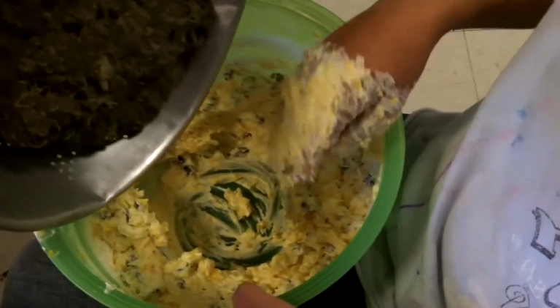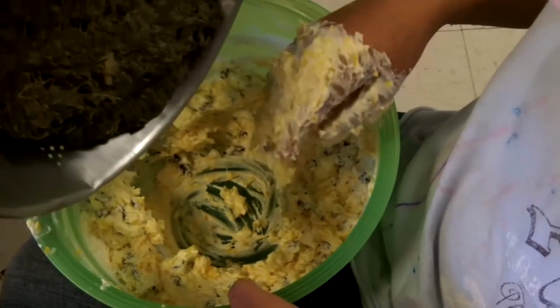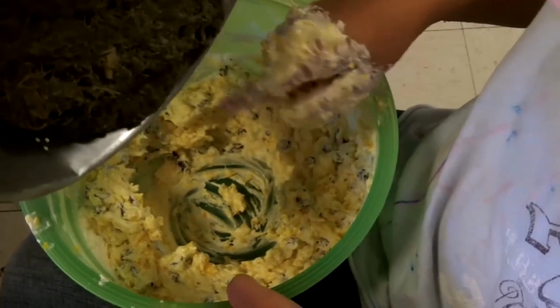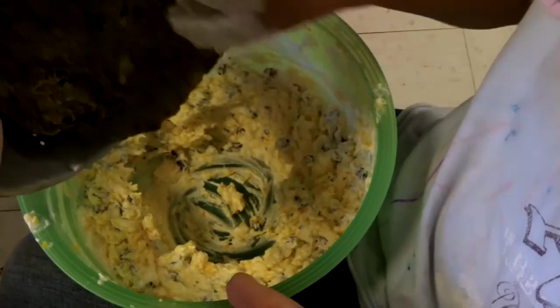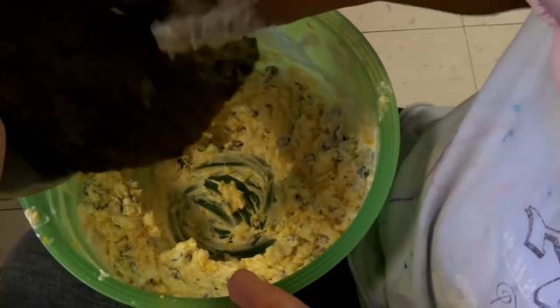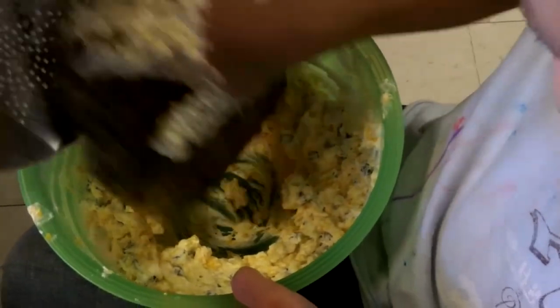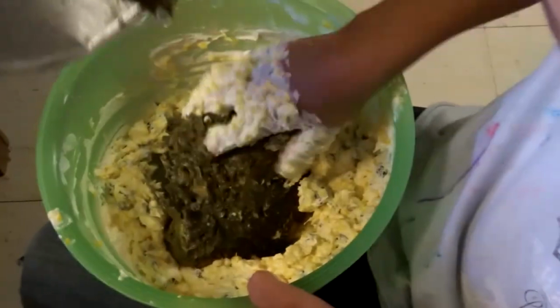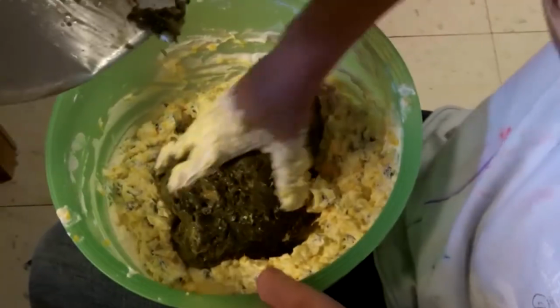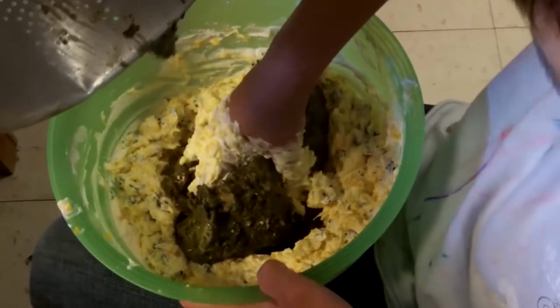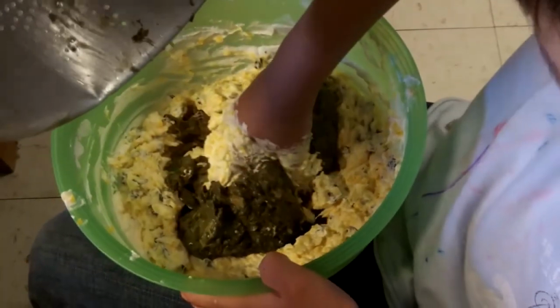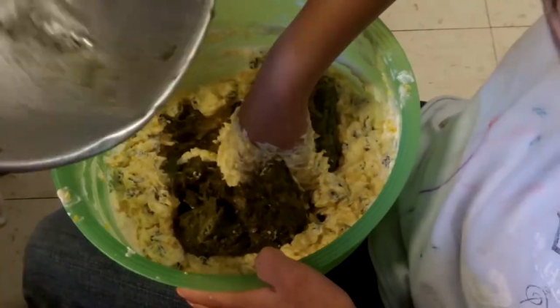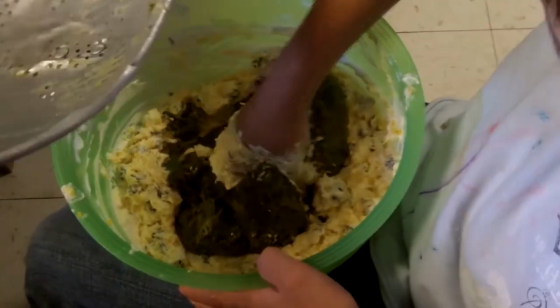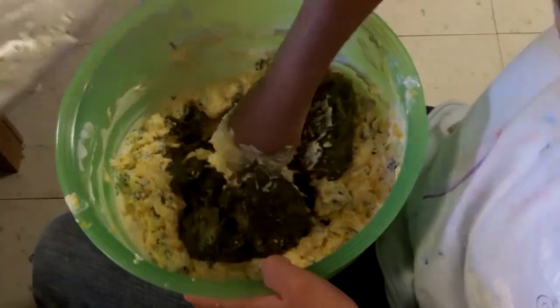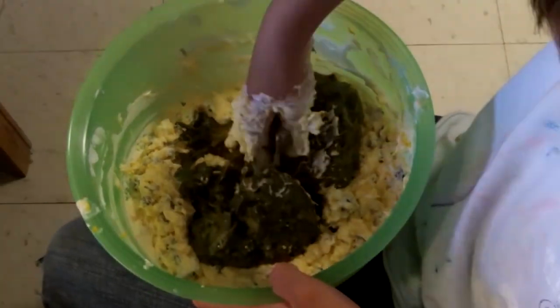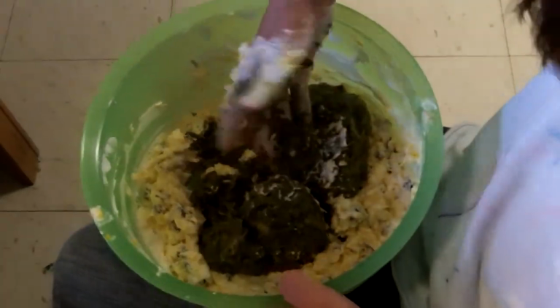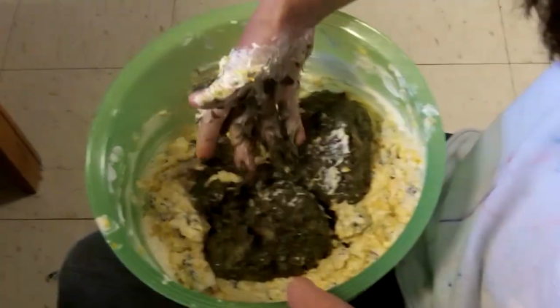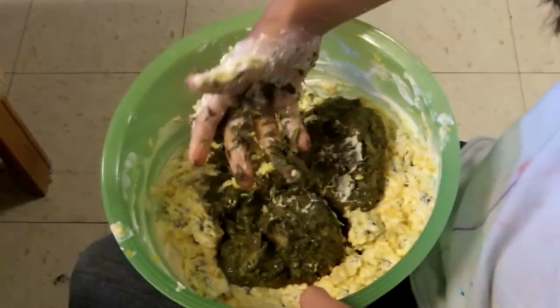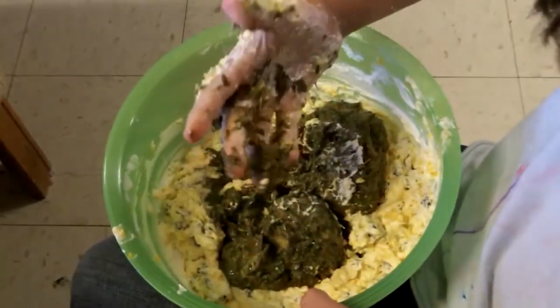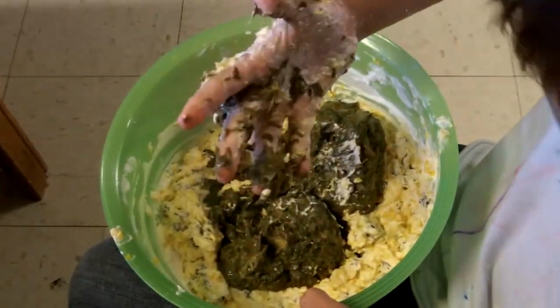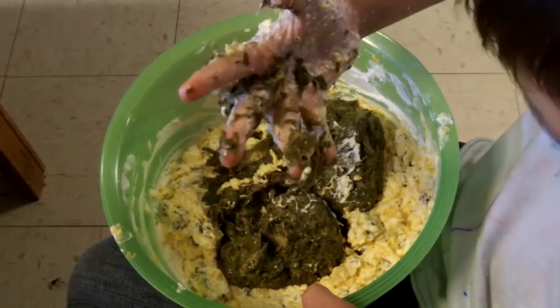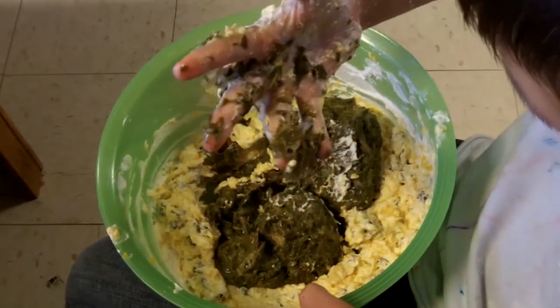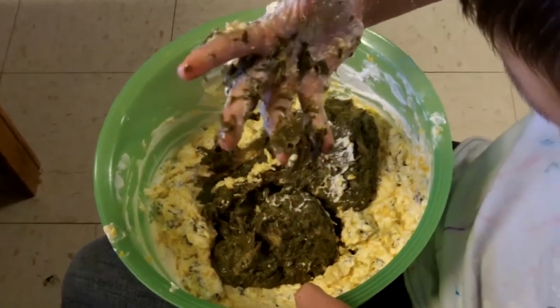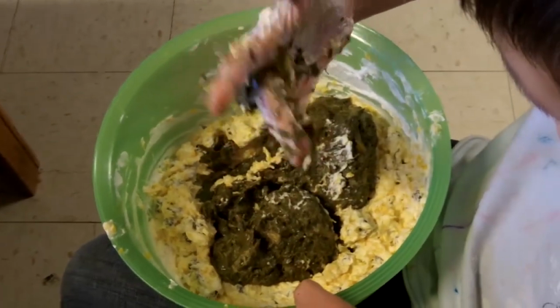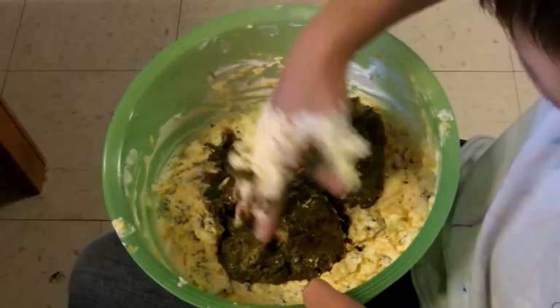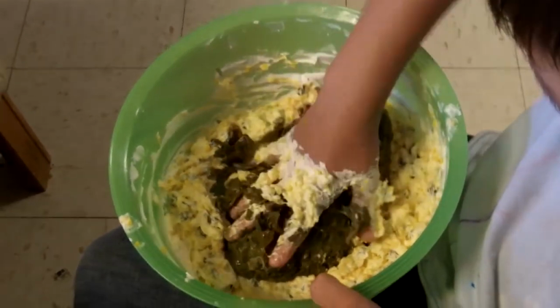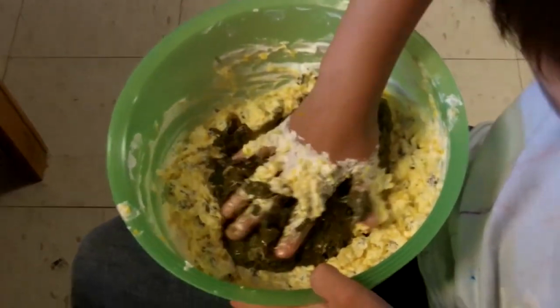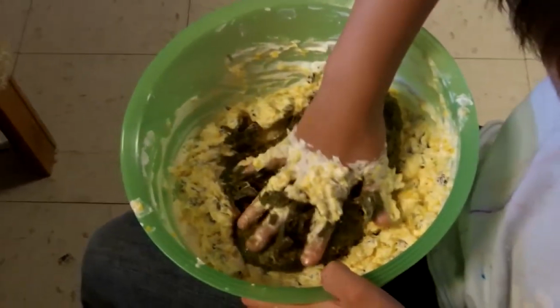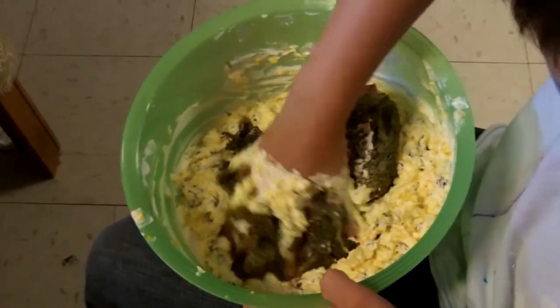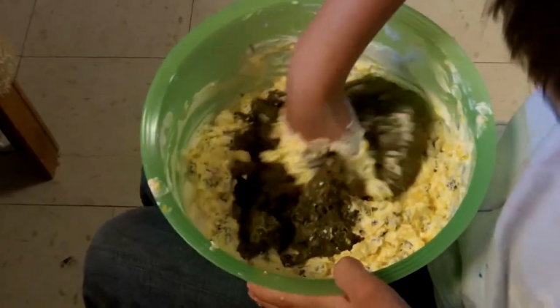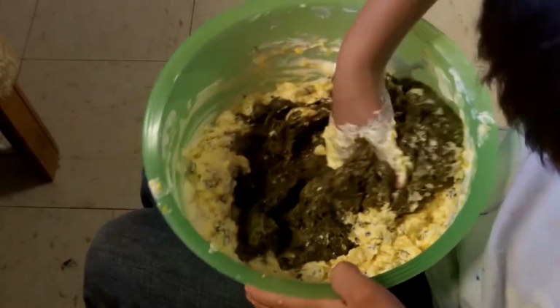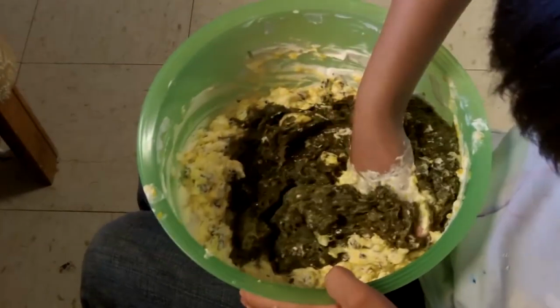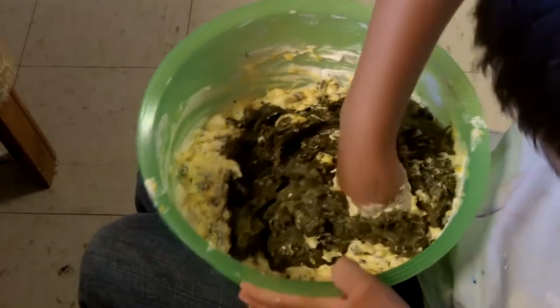Now it's time to put the greens in. Does it feel mushy? Yeah. Is it fun making agurak? Uh-huh.